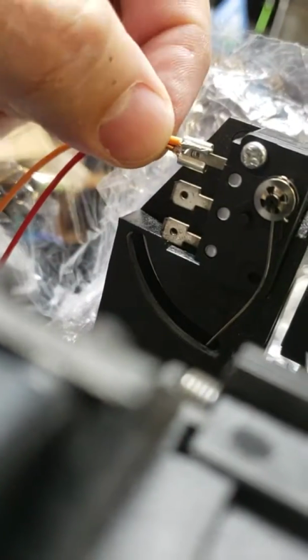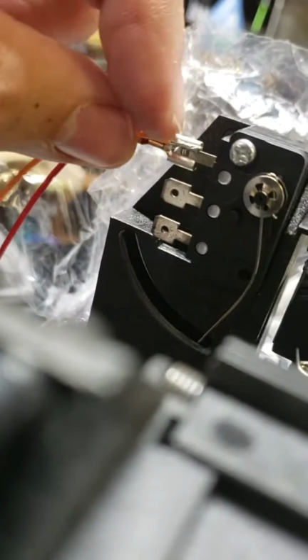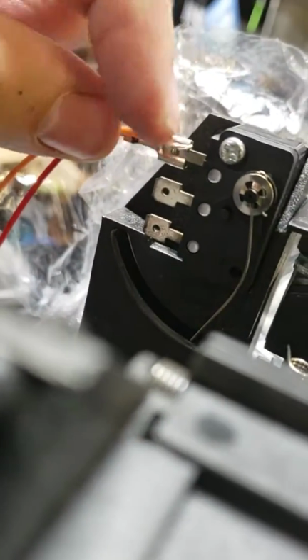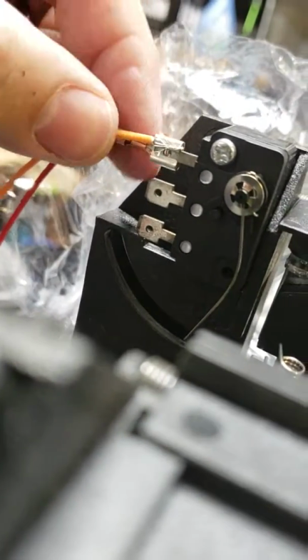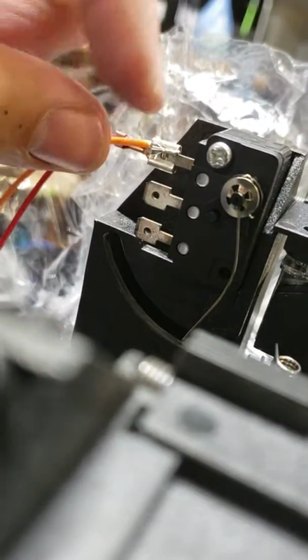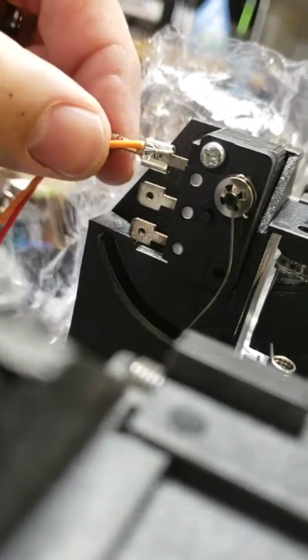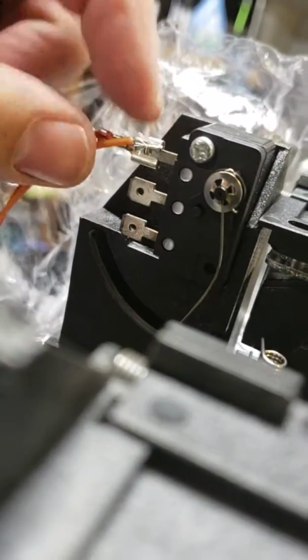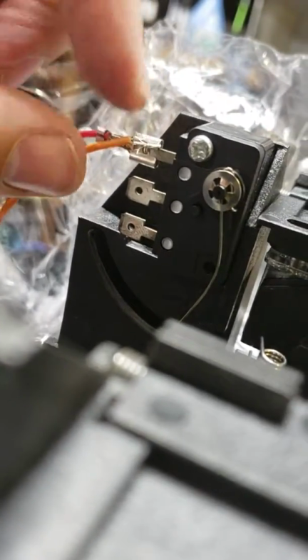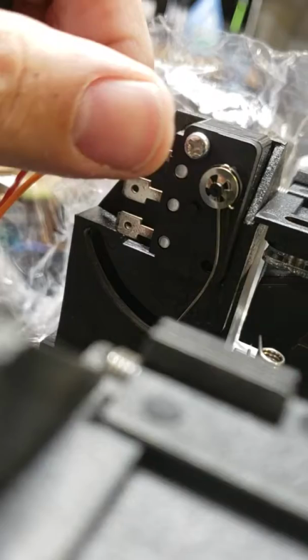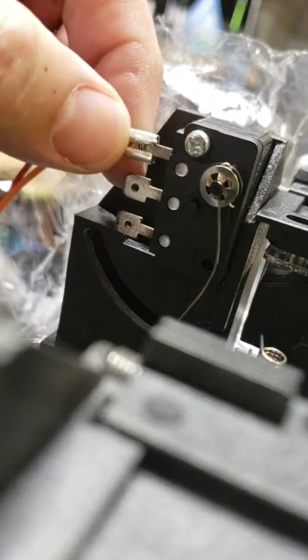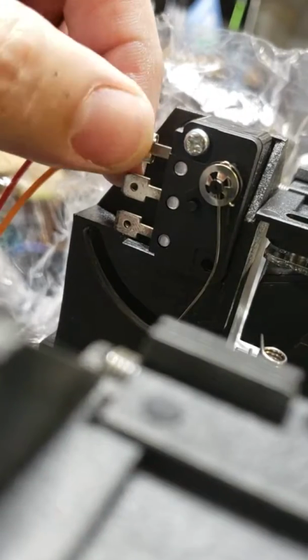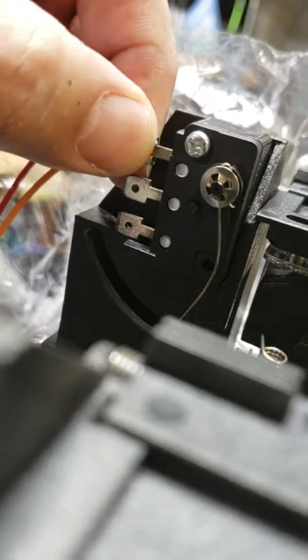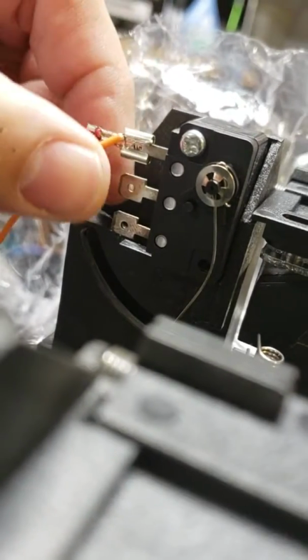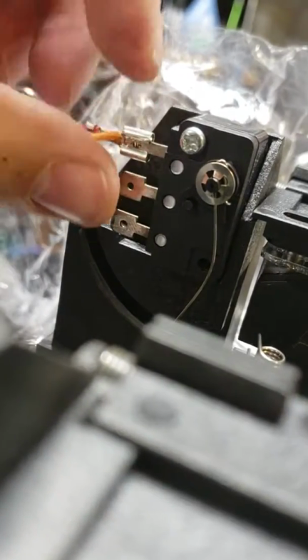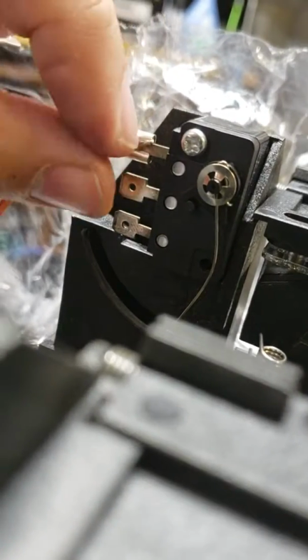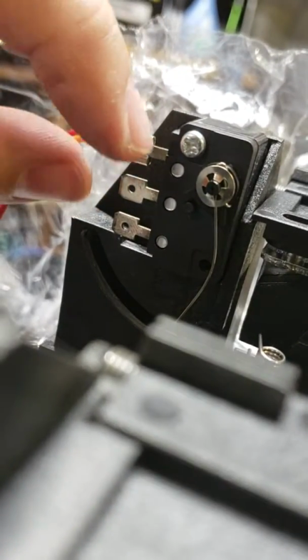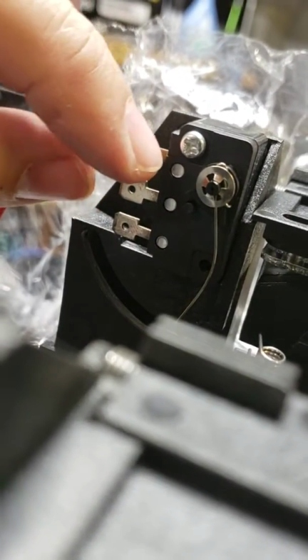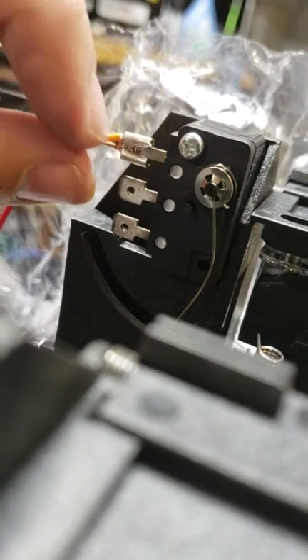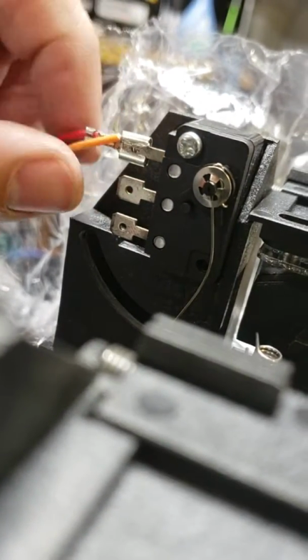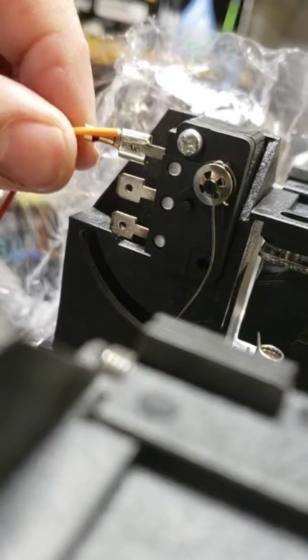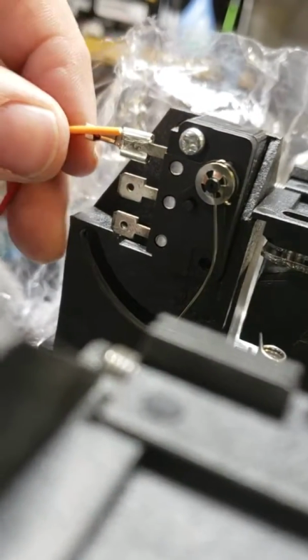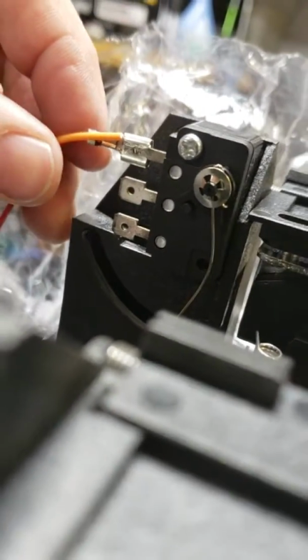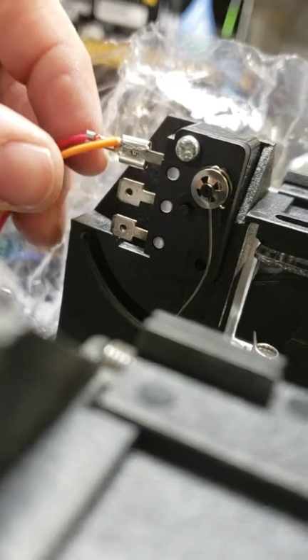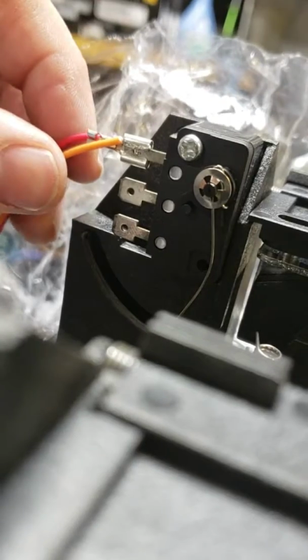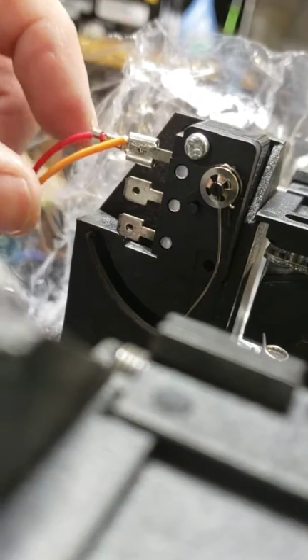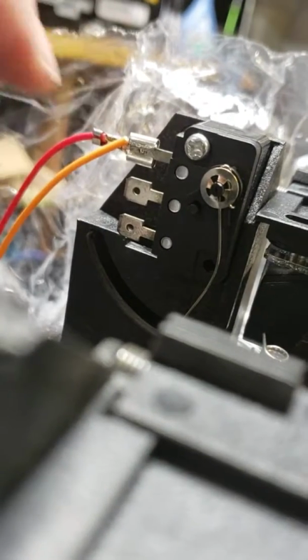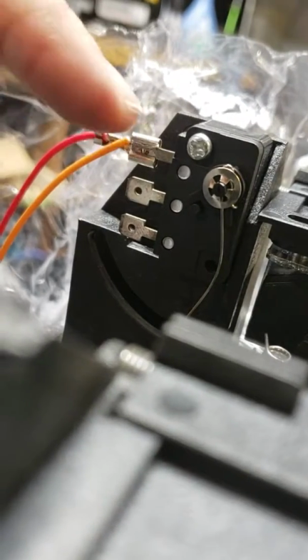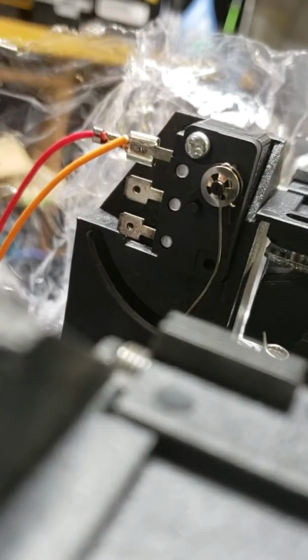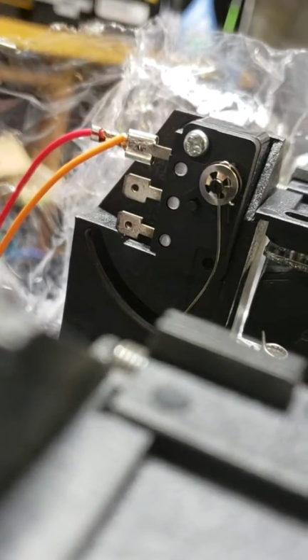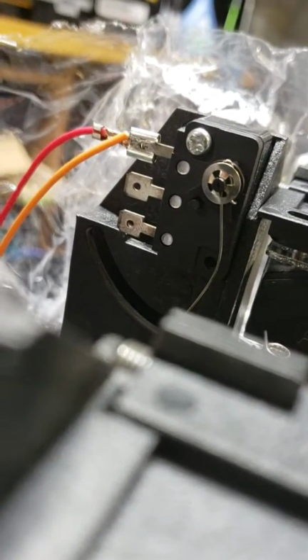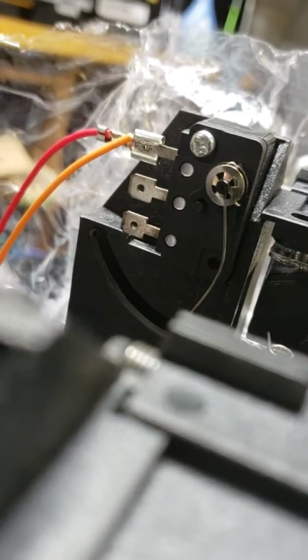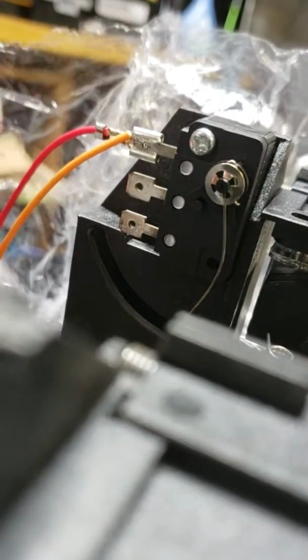Just black tape it here — that's if you don't have a soldering gun. This is just a quick fix until you get one. If you want to solder it, go ahead; if you don't, that's cool too, but at least you have the option.